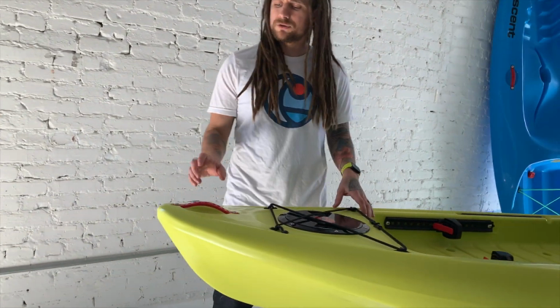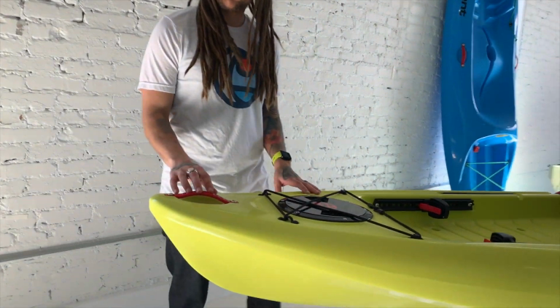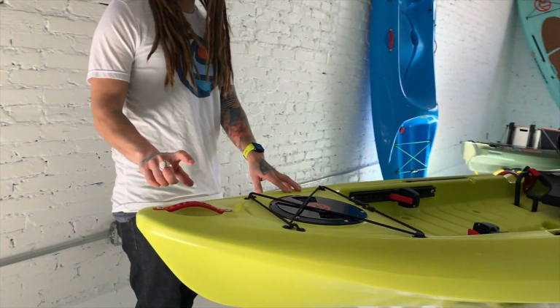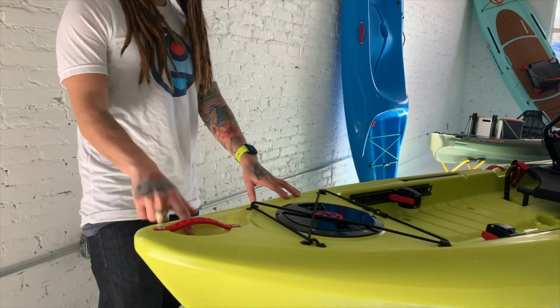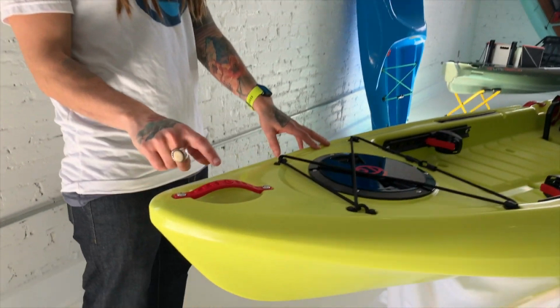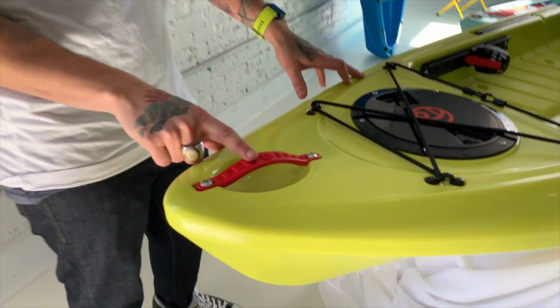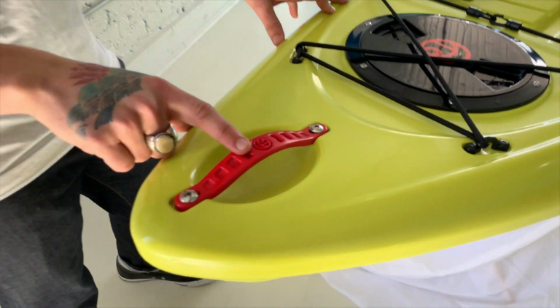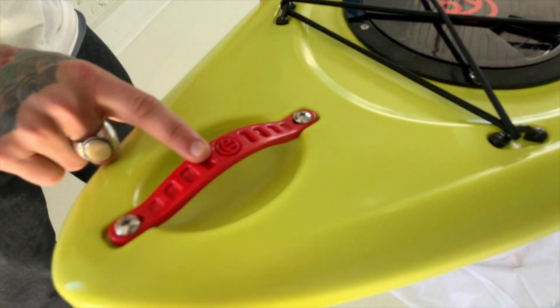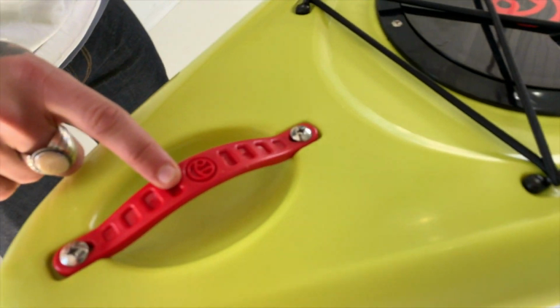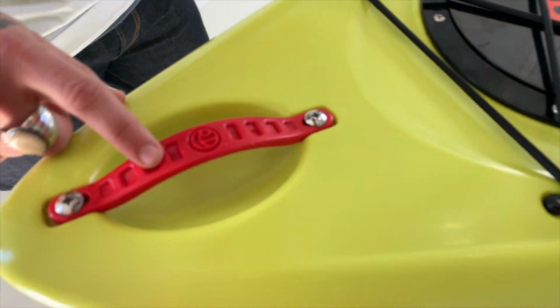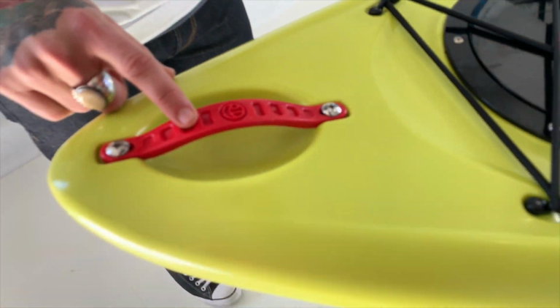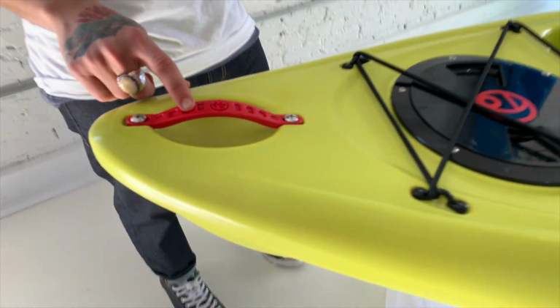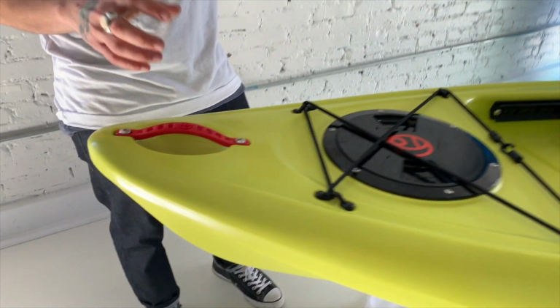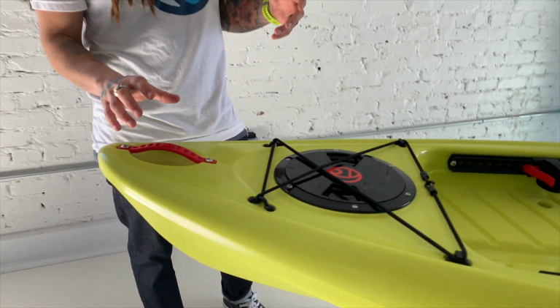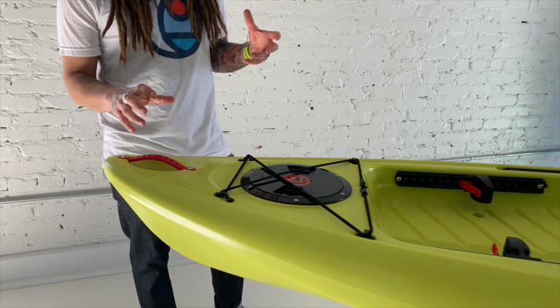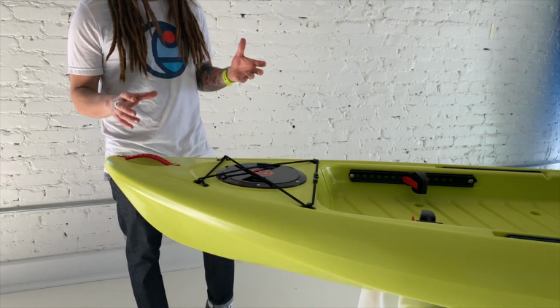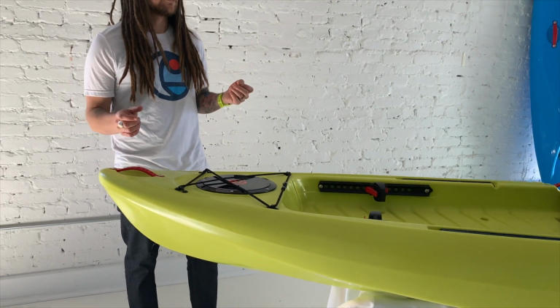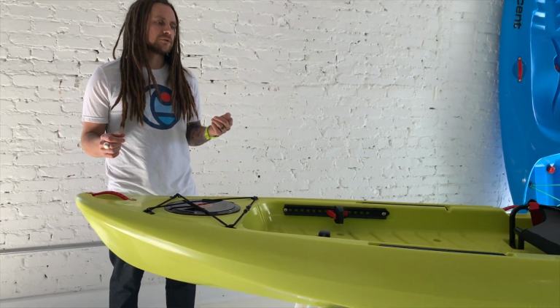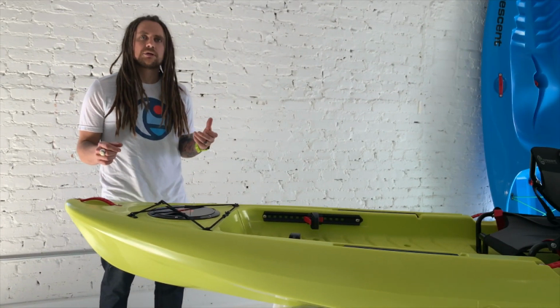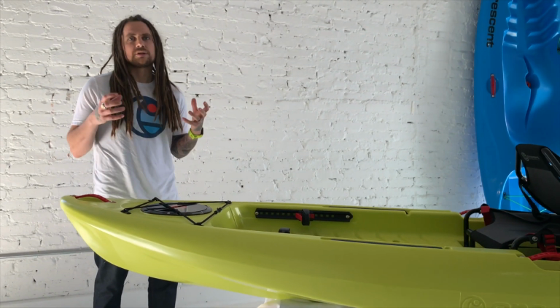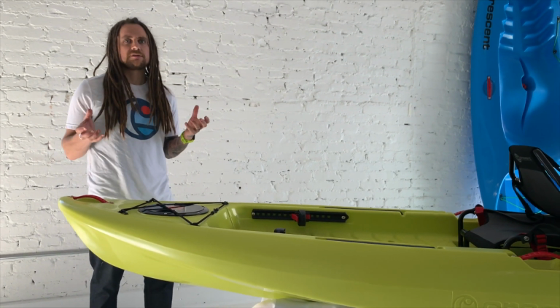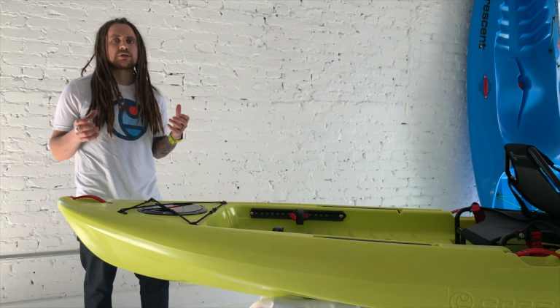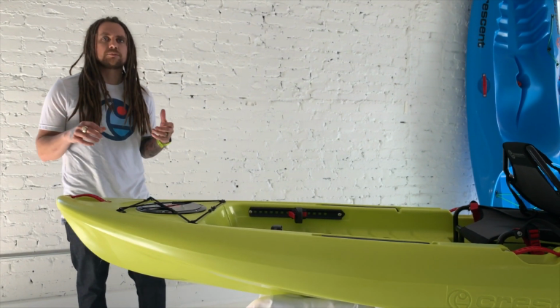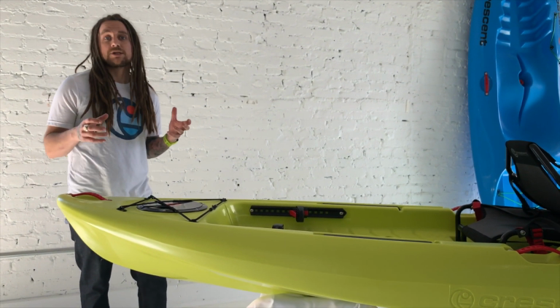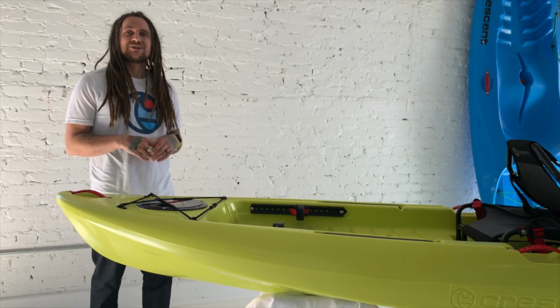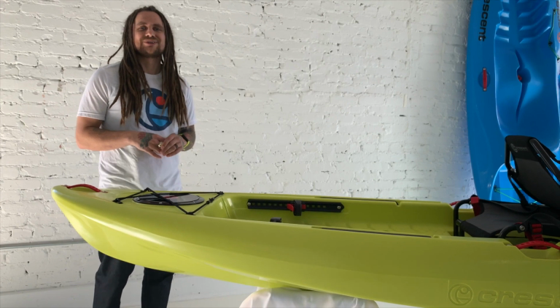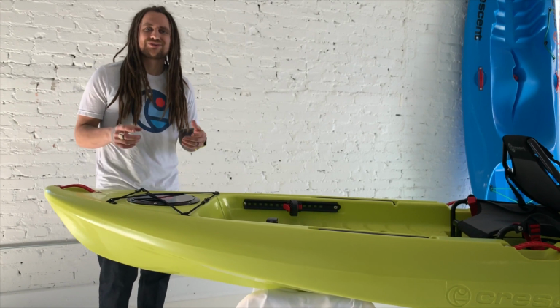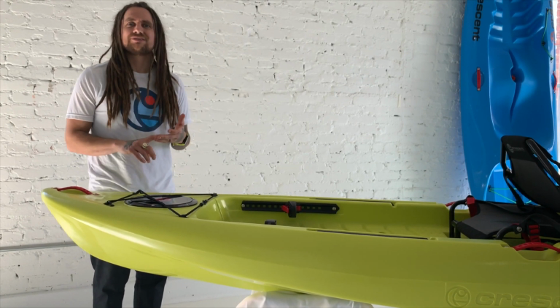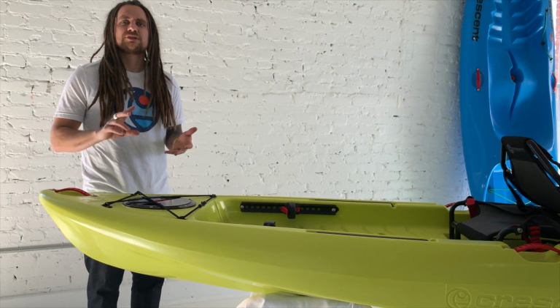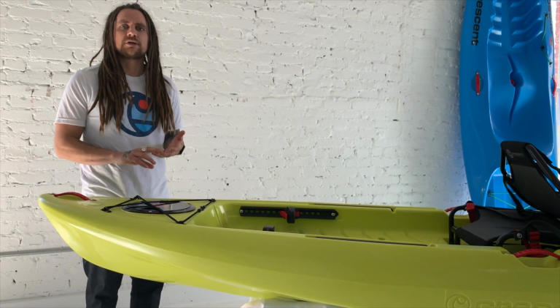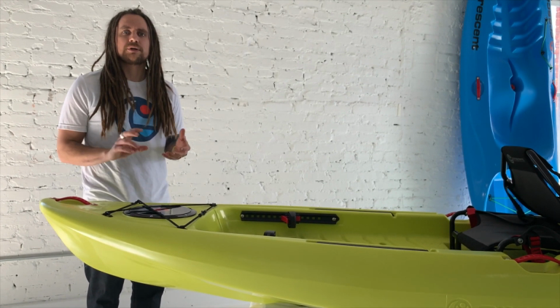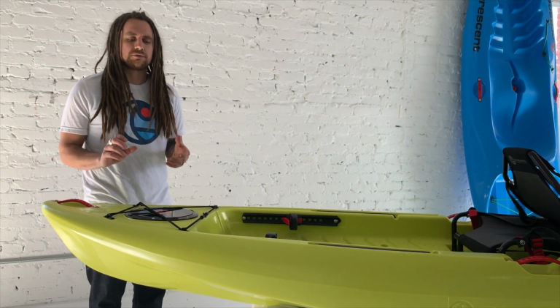Getting right into it, we have injection molded handles by Yak Attack, and you'll see those throughout the boat — which is a really nice feature. The idea behind this boat is to be able to carry and portage it to rivers, creeks, and little skinny water that you always wanted to get to.